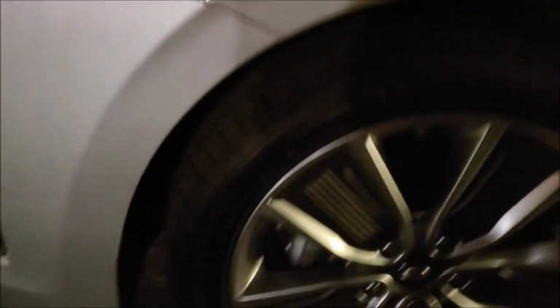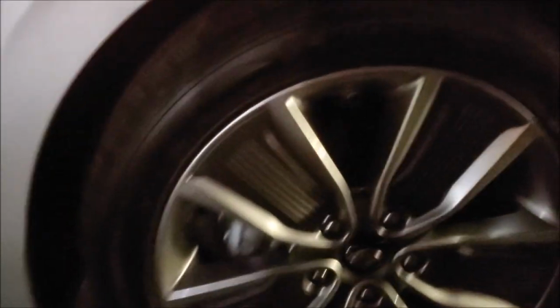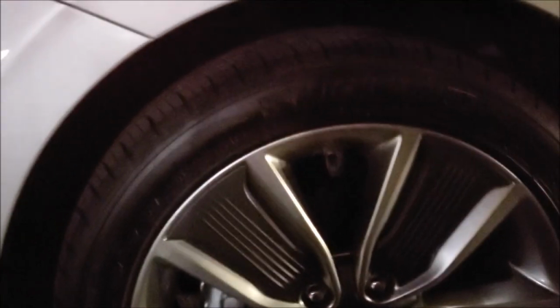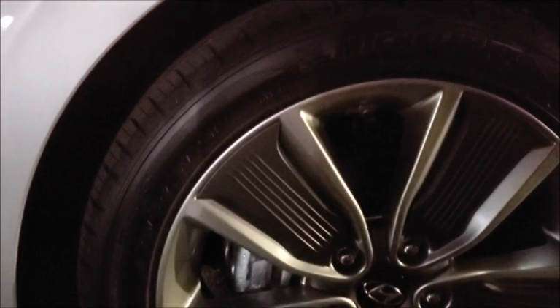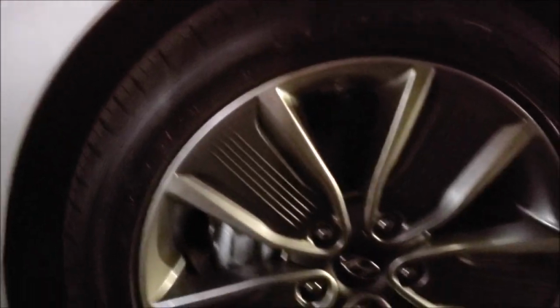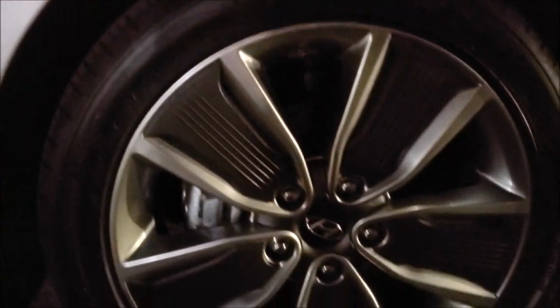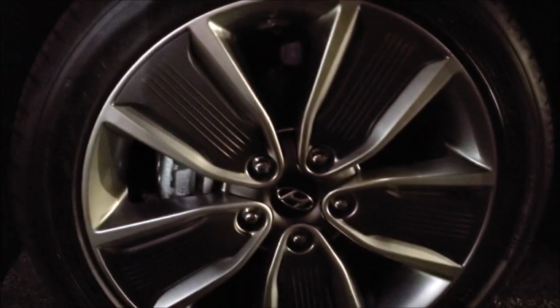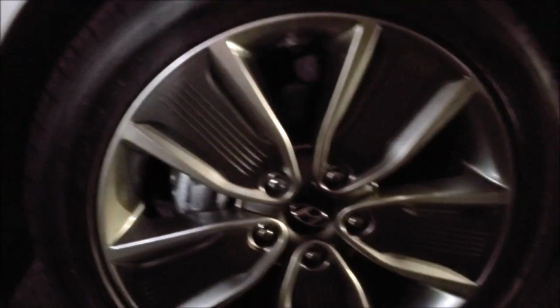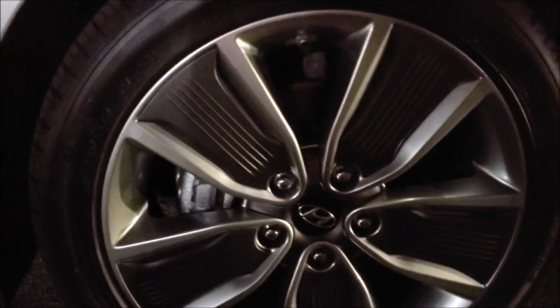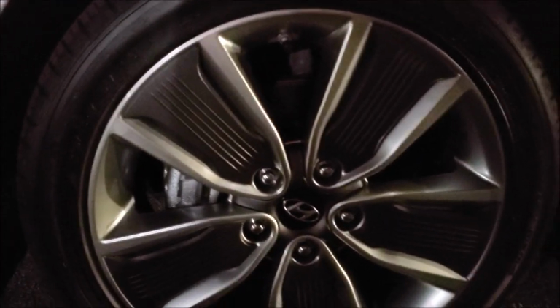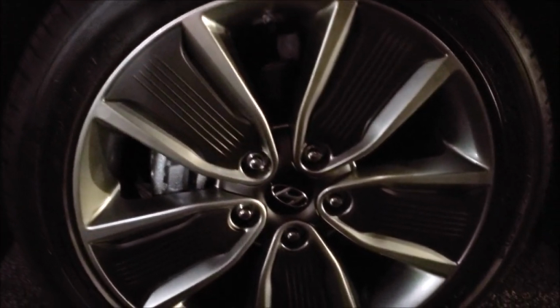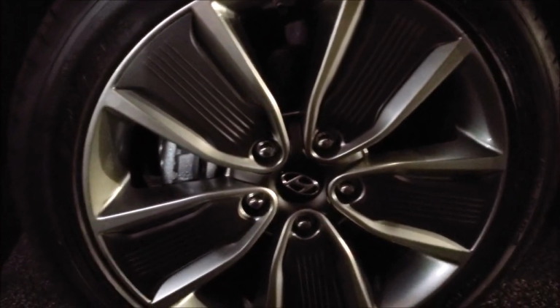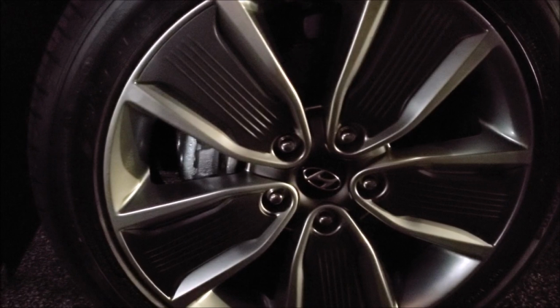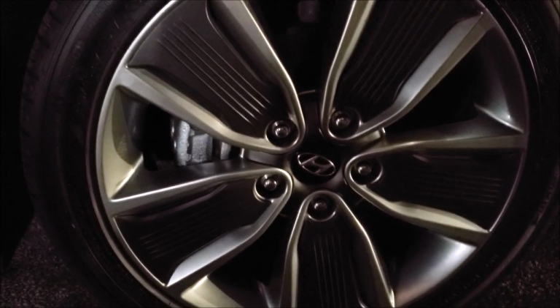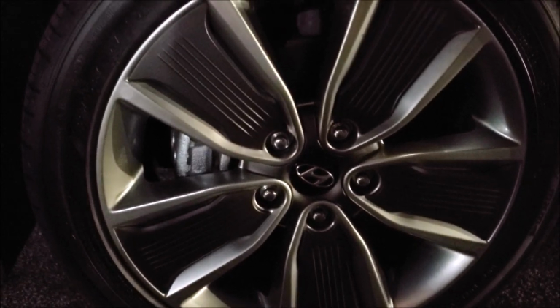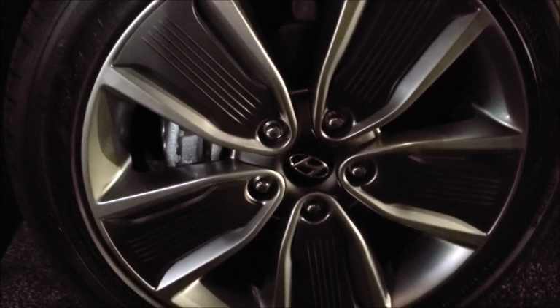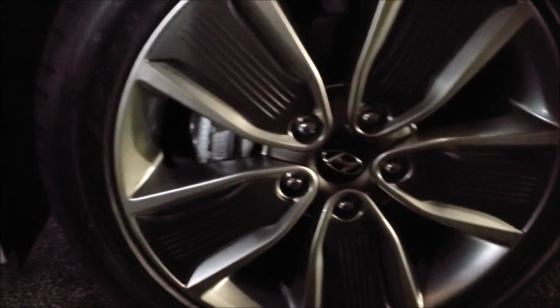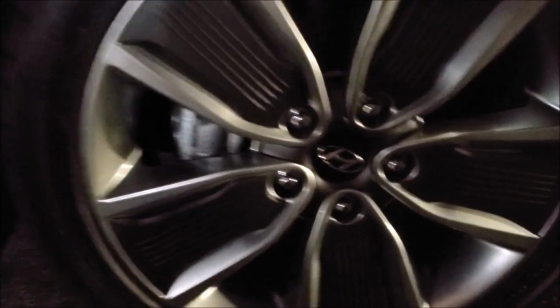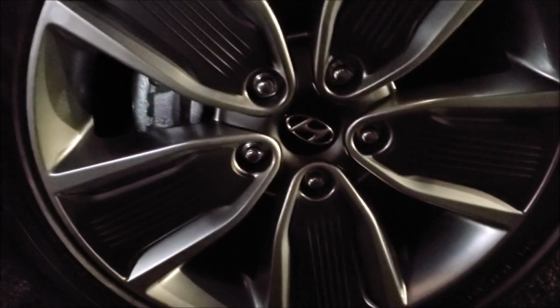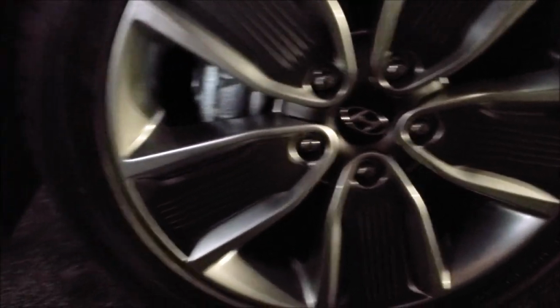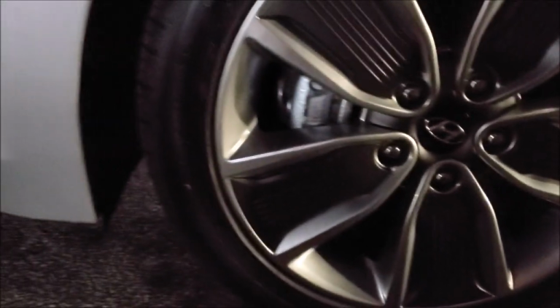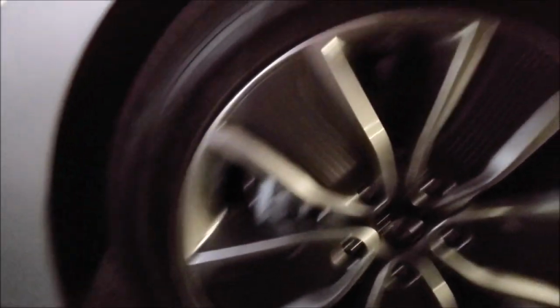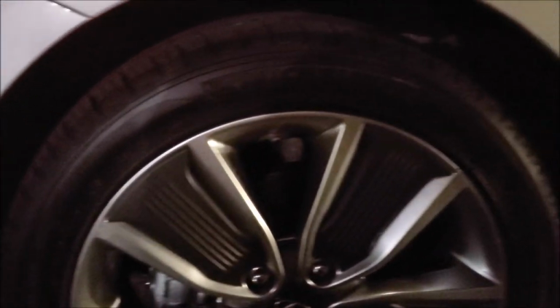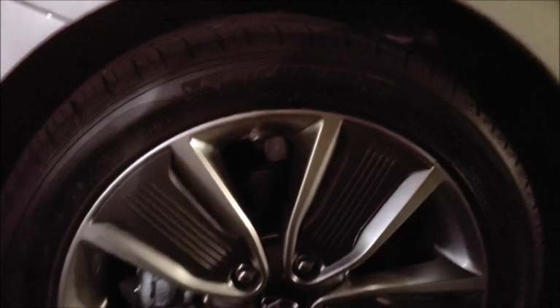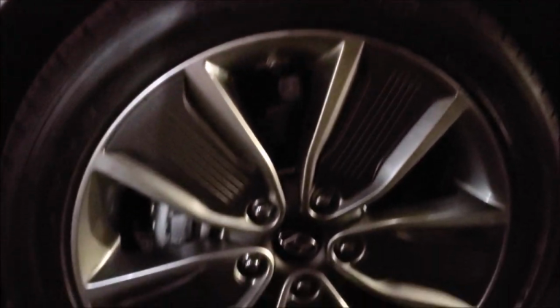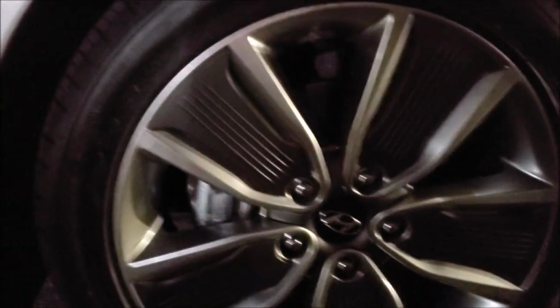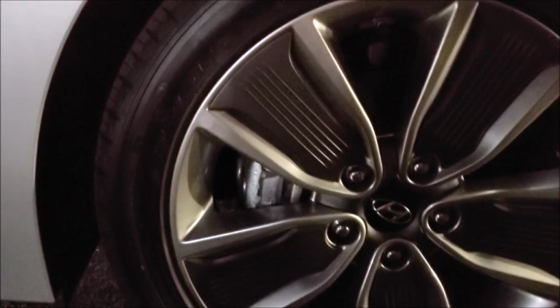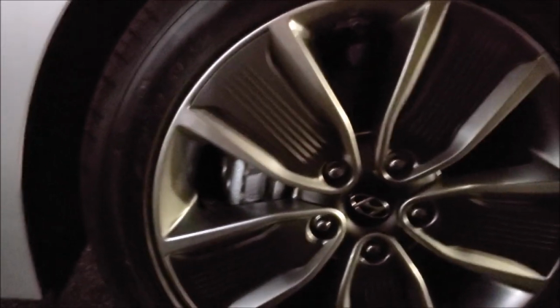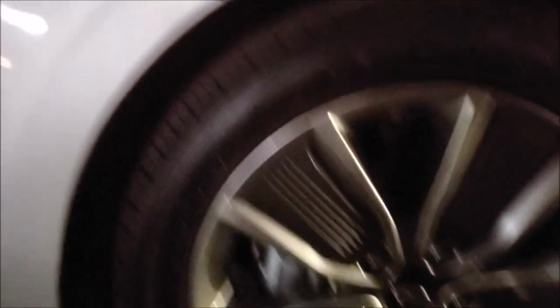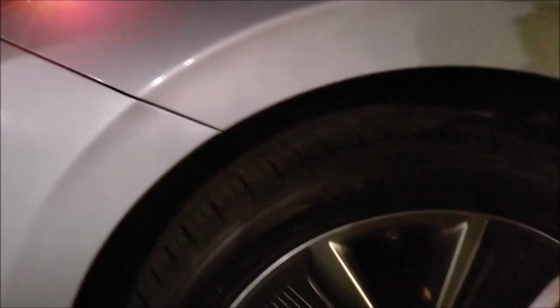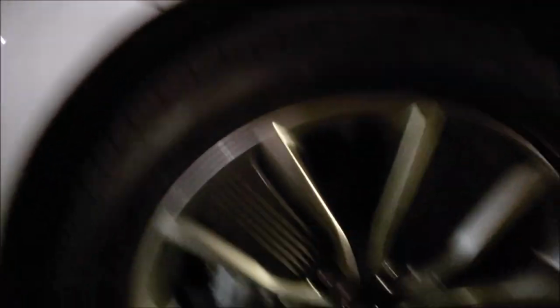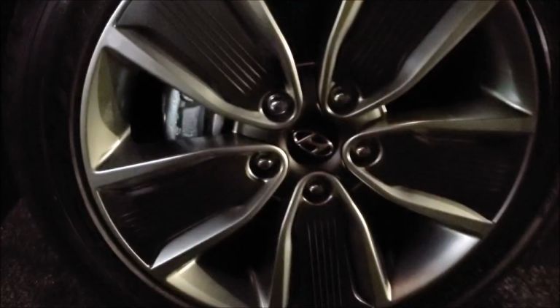We have a 225 size tire here and they are Michelins. We have nice gray alloys with a five-spoke pattern and the logo on the wheel. These are Michelin Primacy tires — ample for traction — 17-inchers.